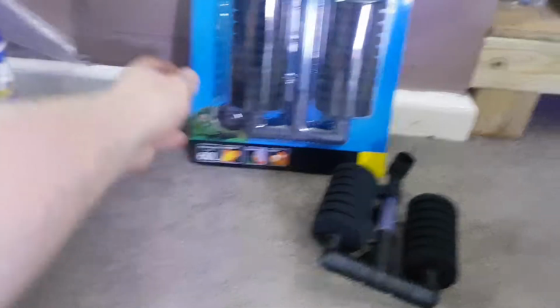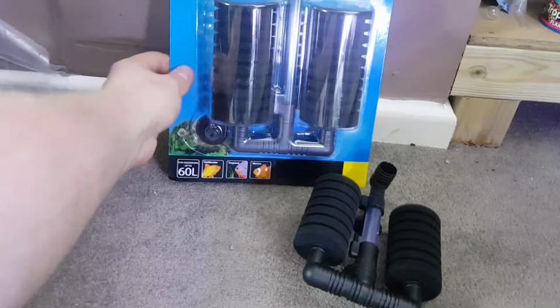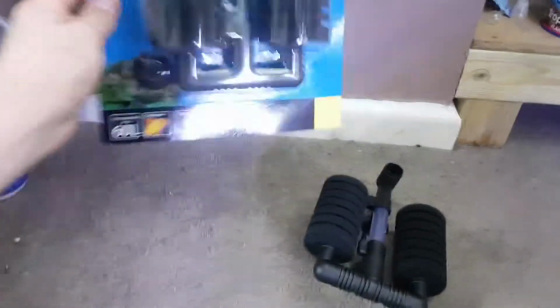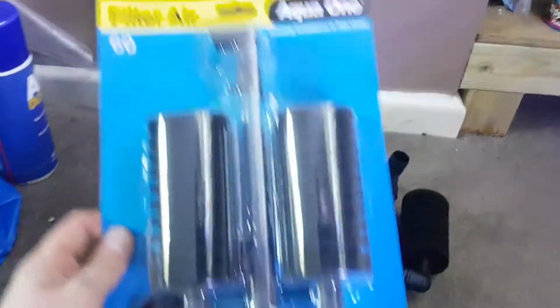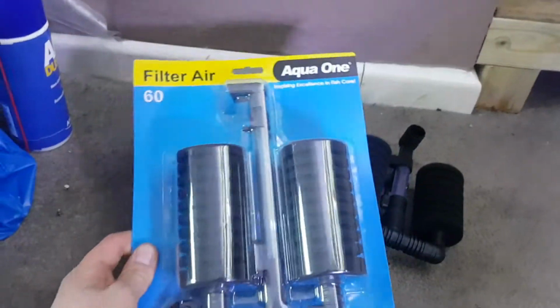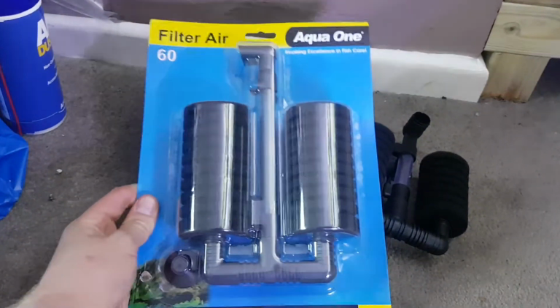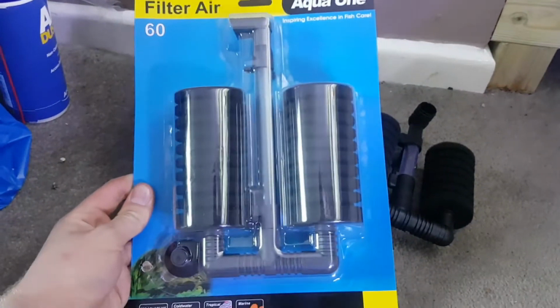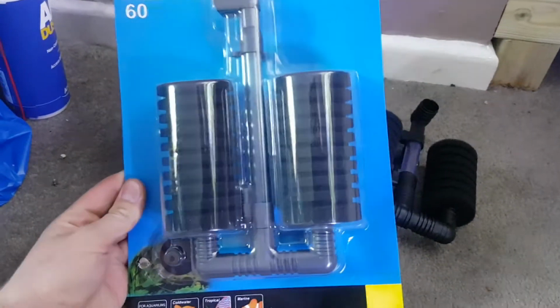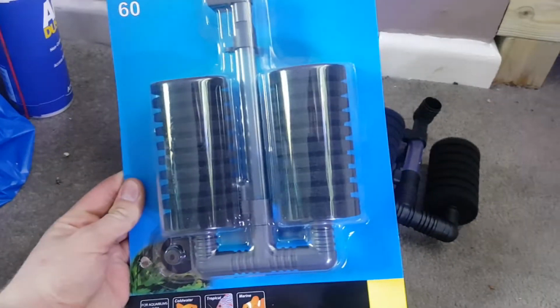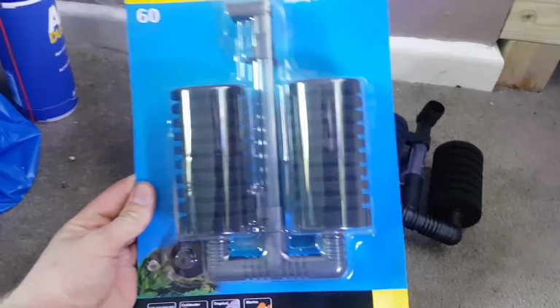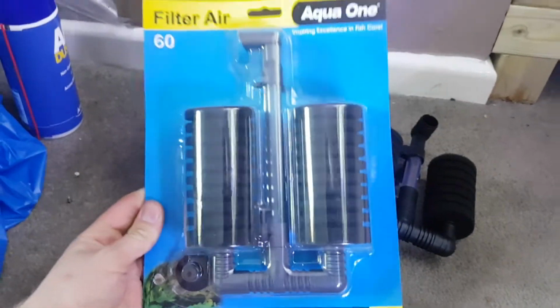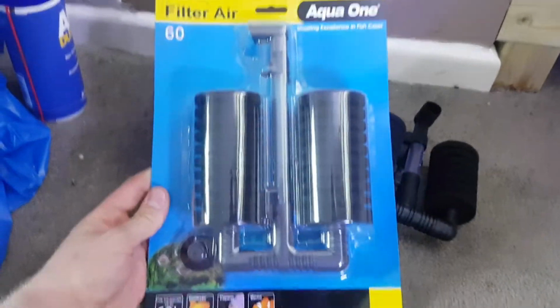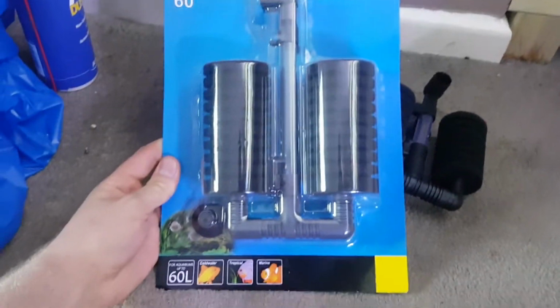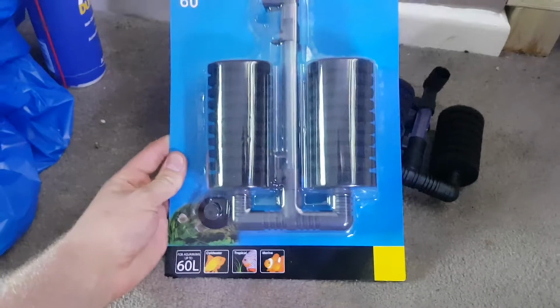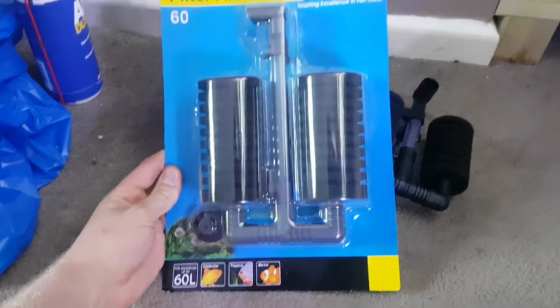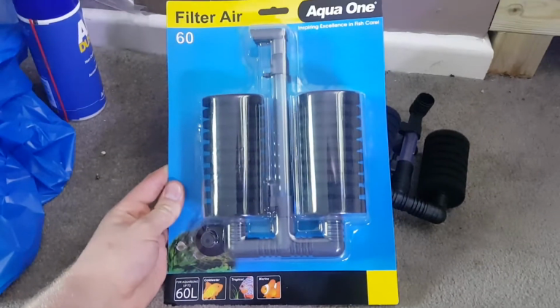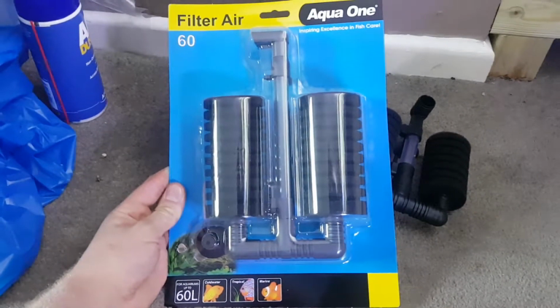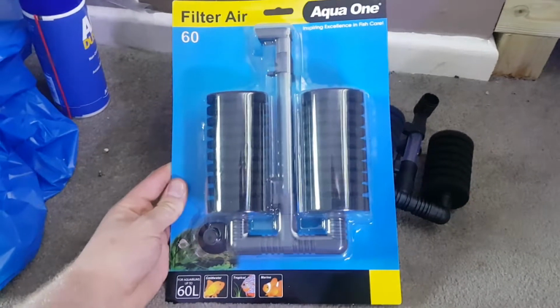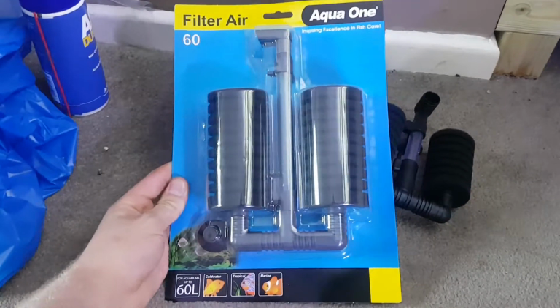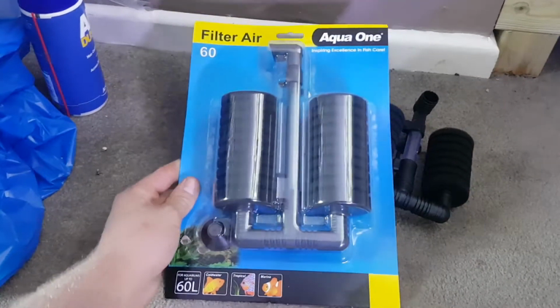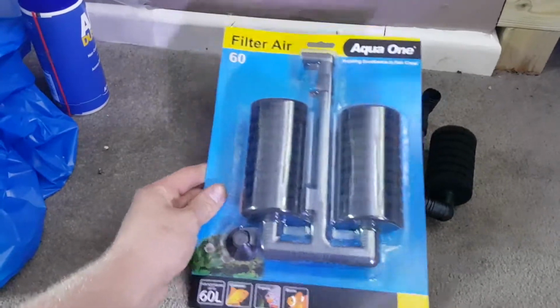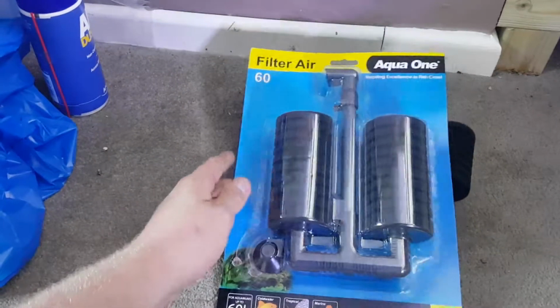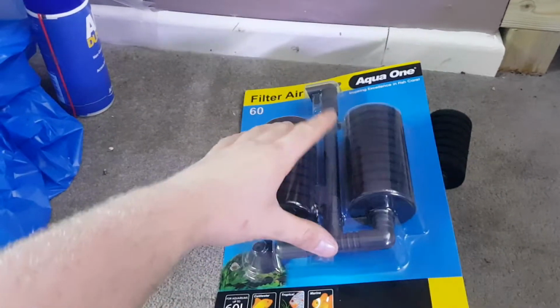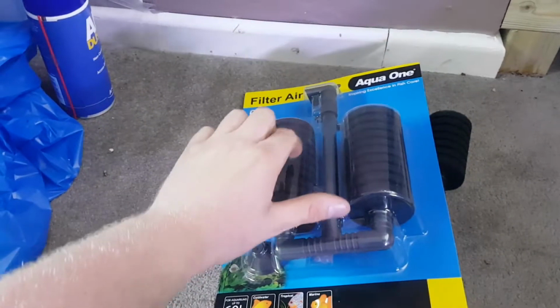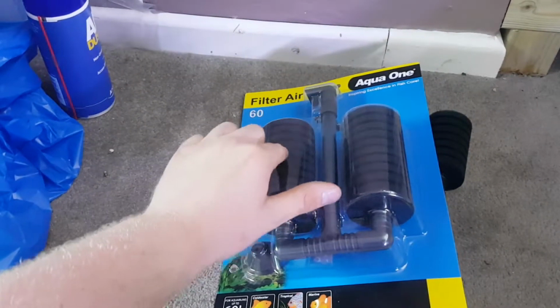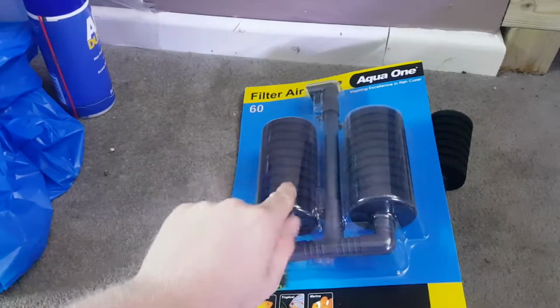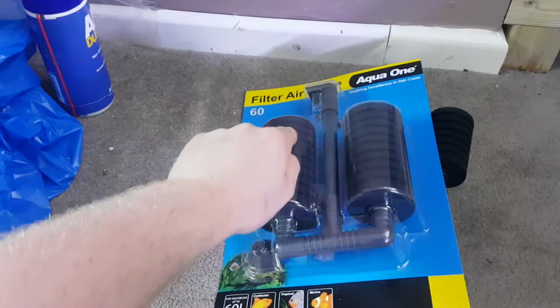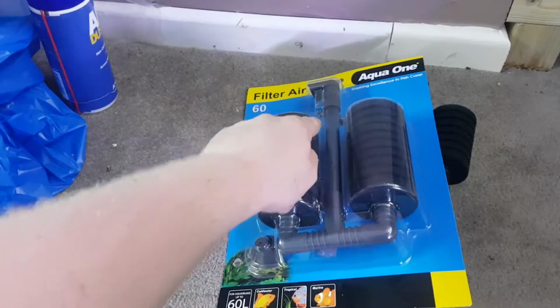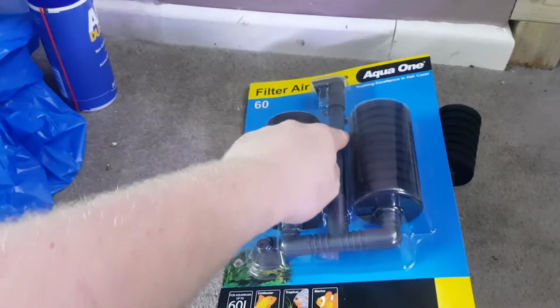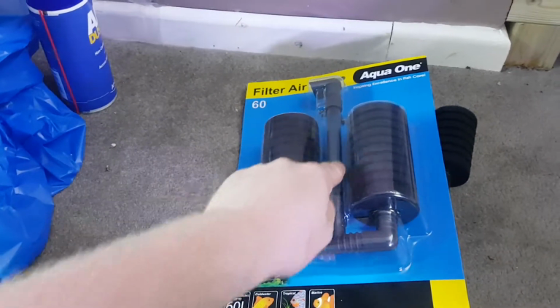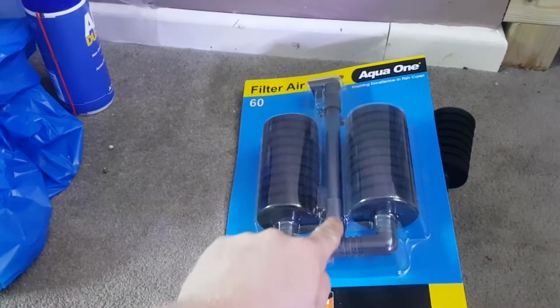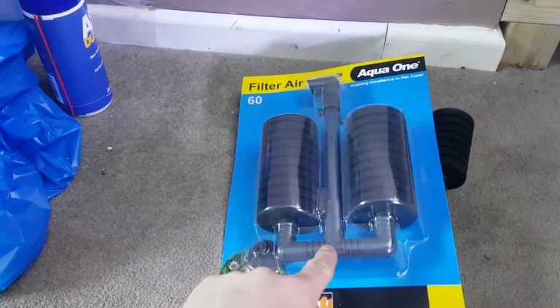I prefer this one from Aqua One personally. This is enough for a 60 litre tank. They do make one that's only got one of these, so it's got one sponge and still got the main spray bar there.